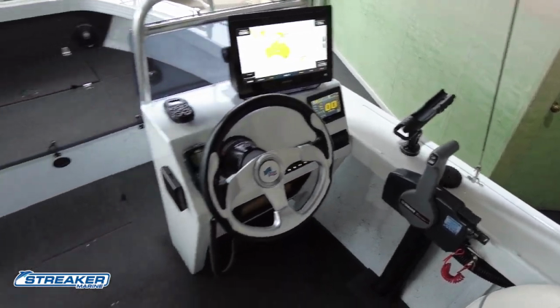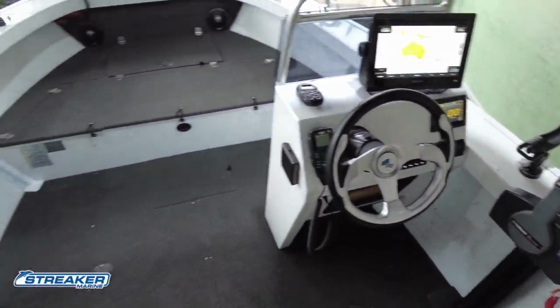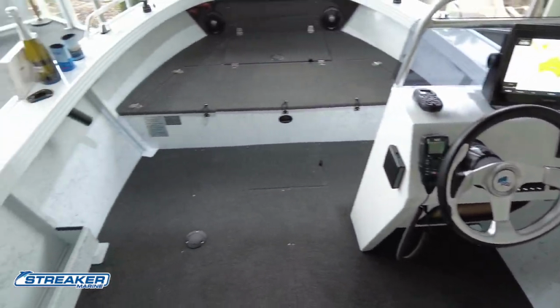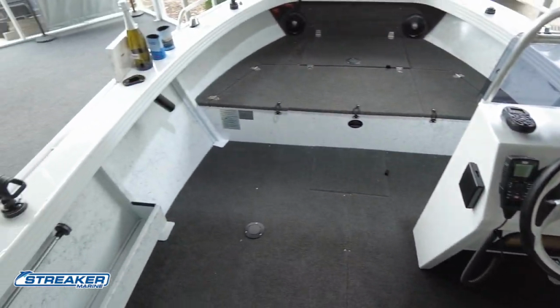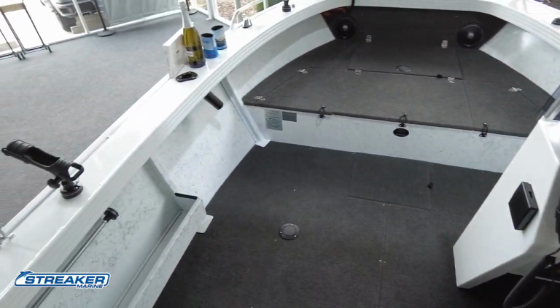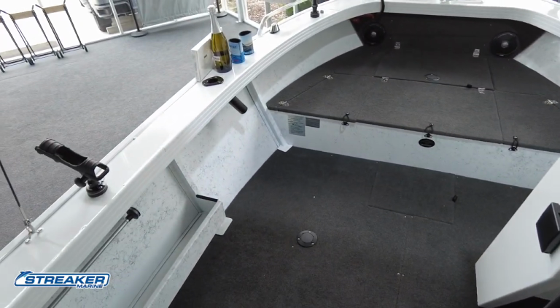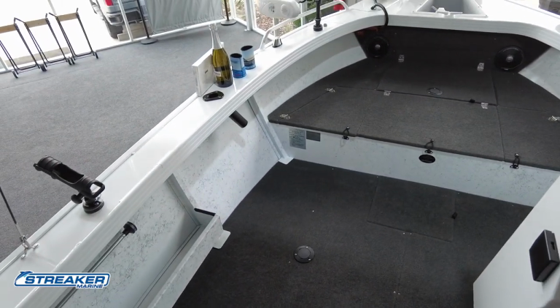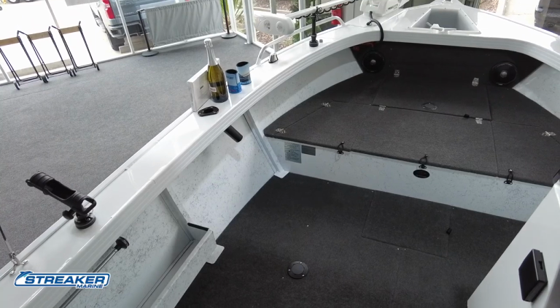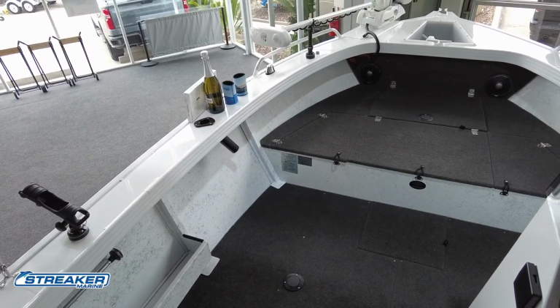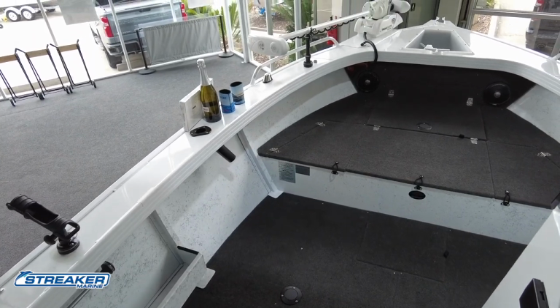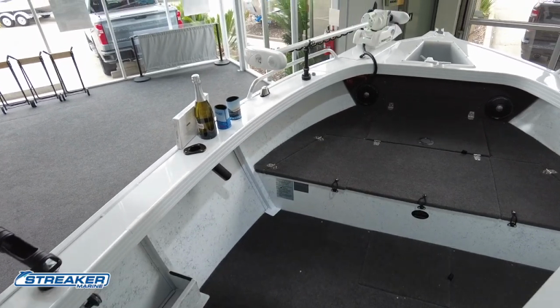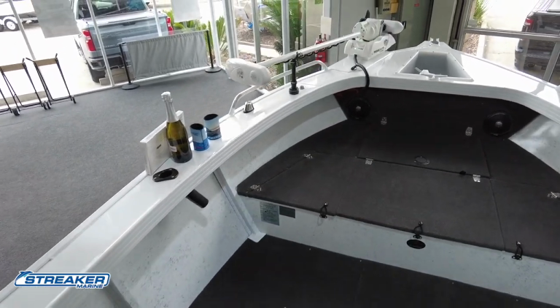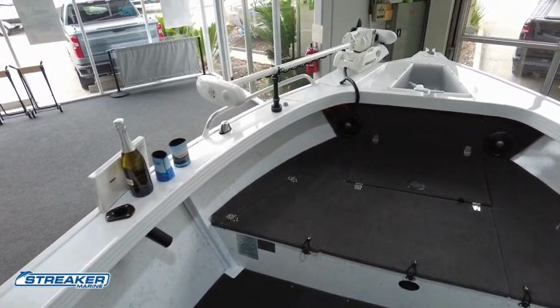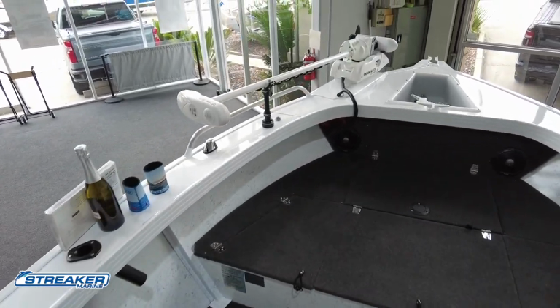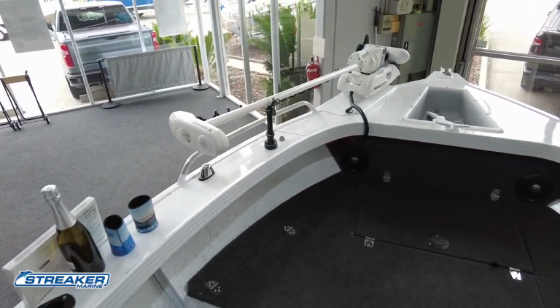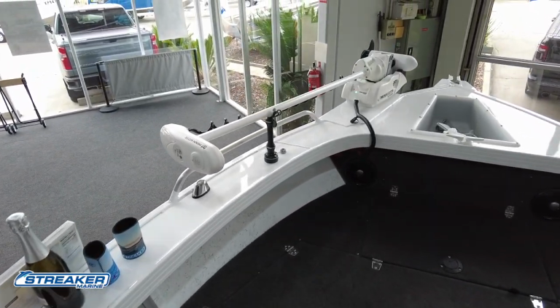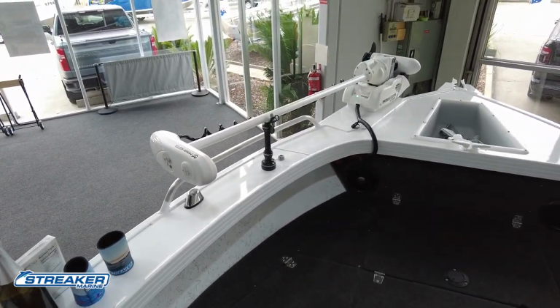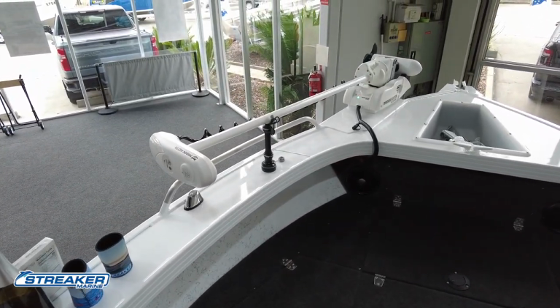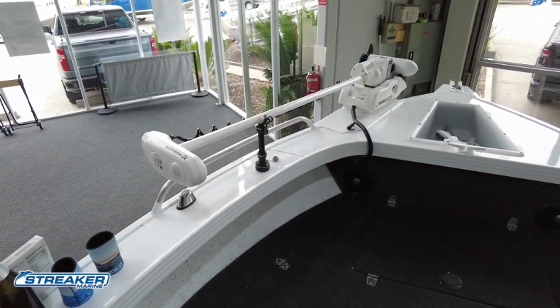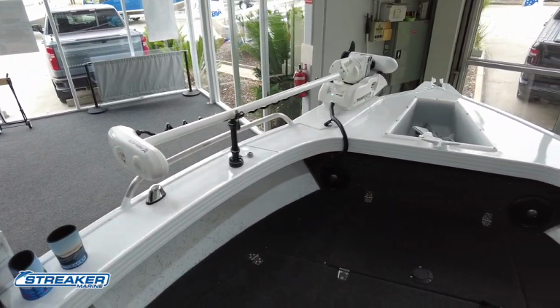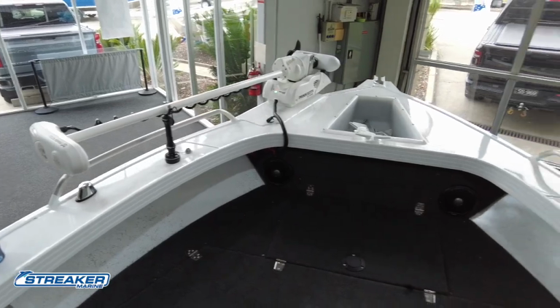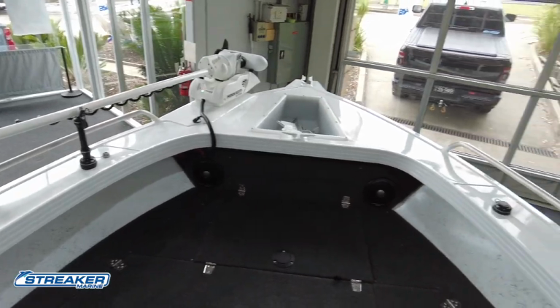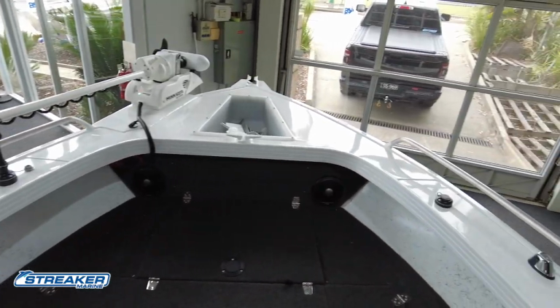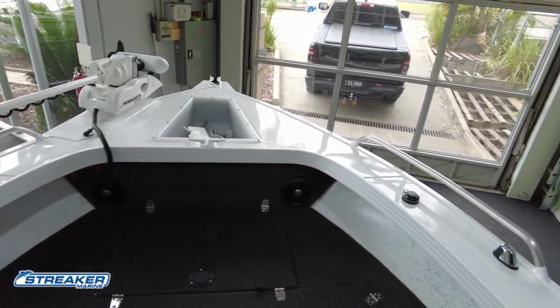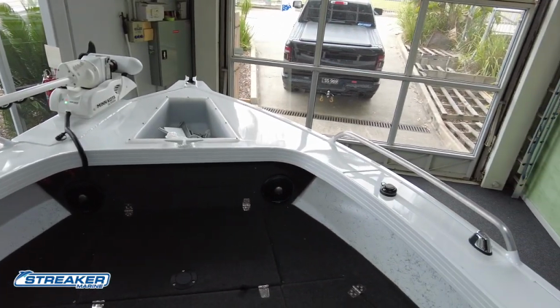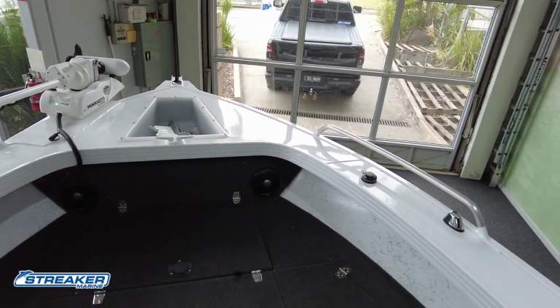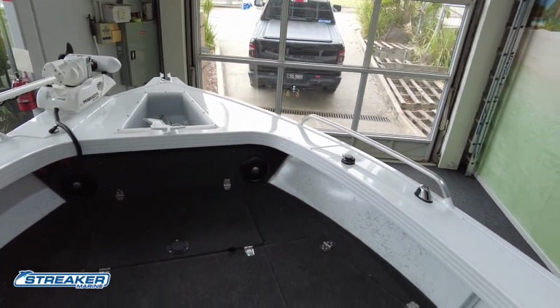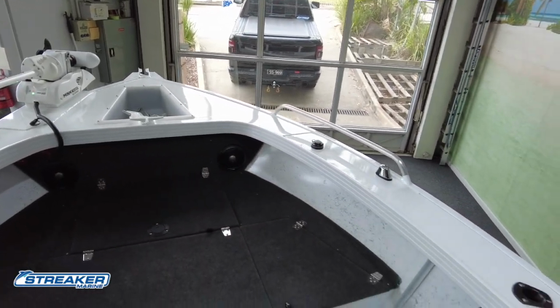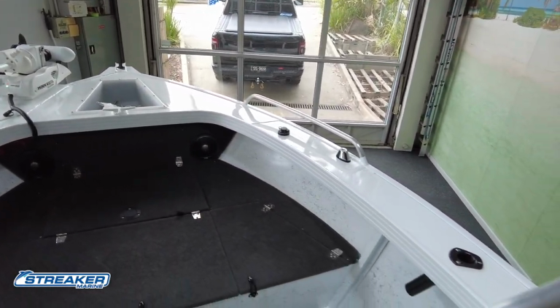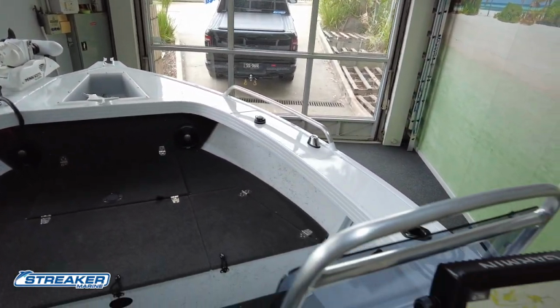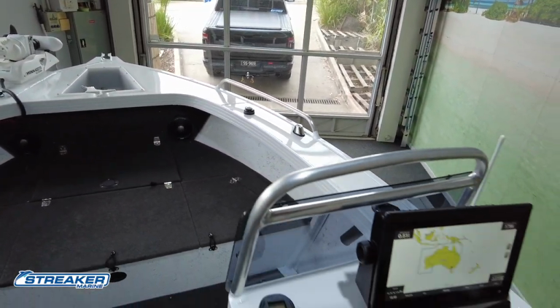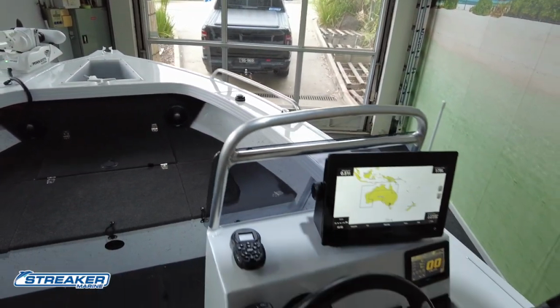There are another two rod holders at the front — one is being utilized right now to hold the Minn Kota, and the other one is up front provisioned as a rod holder as we work our way back to the dash.